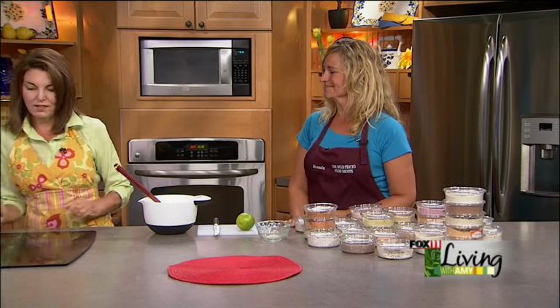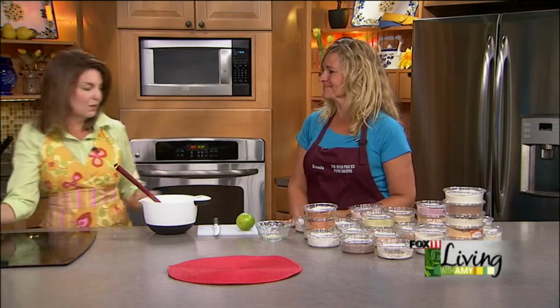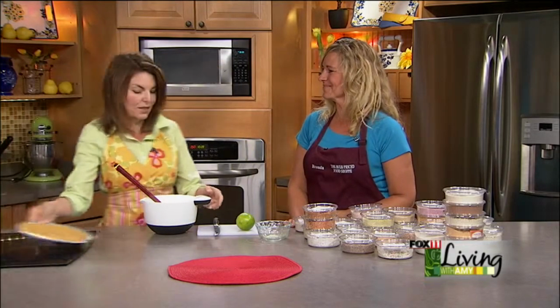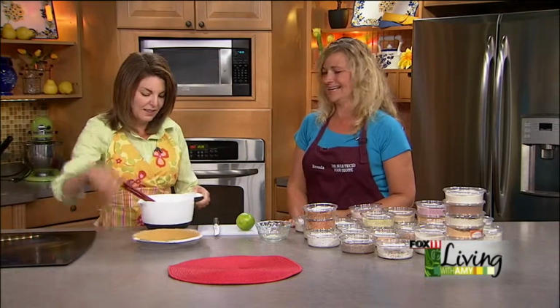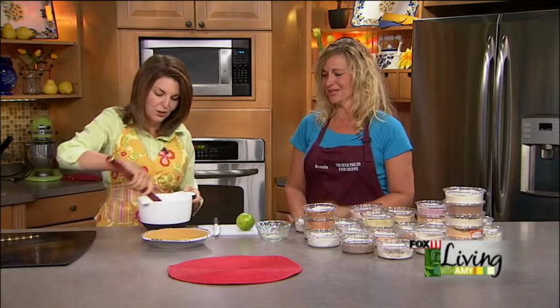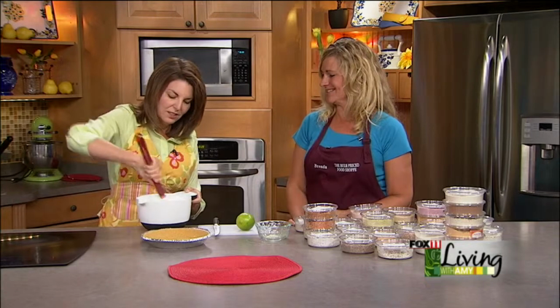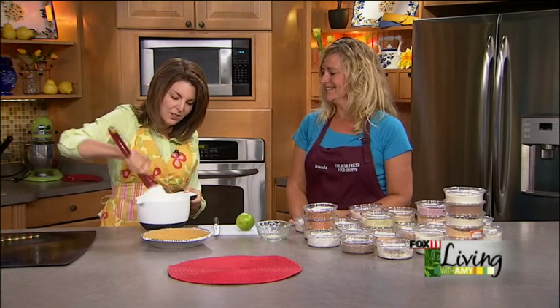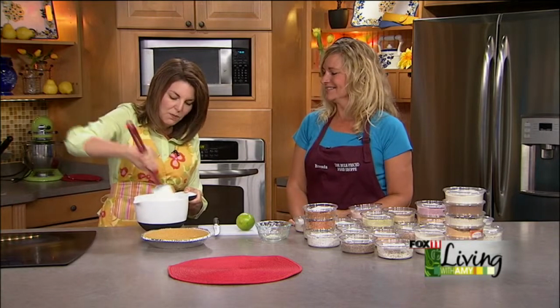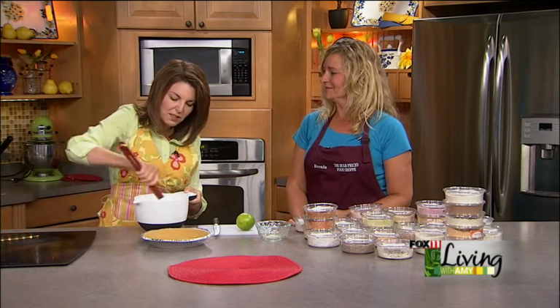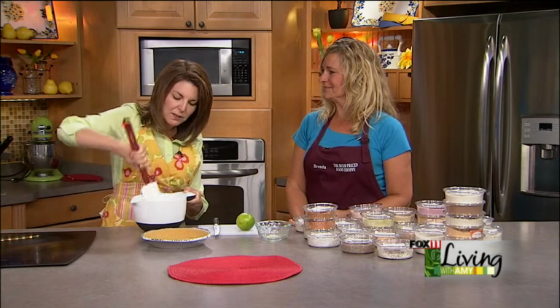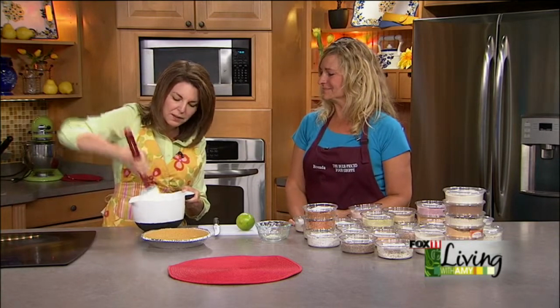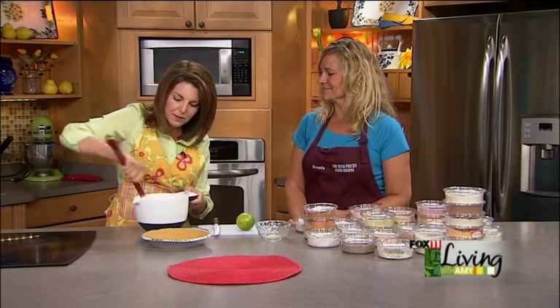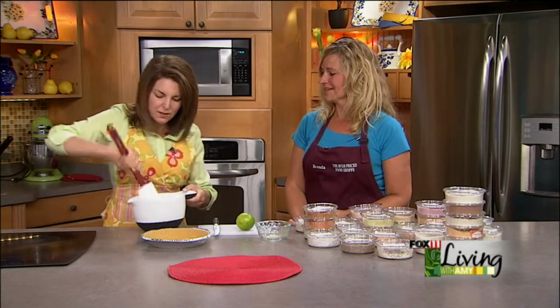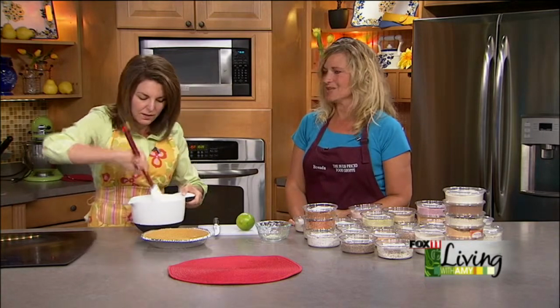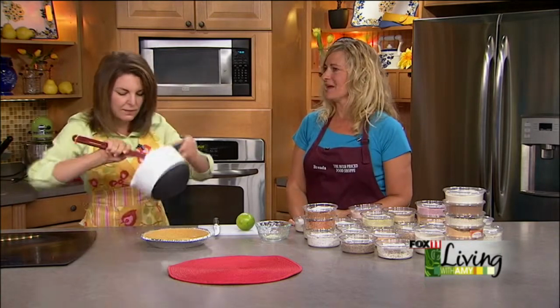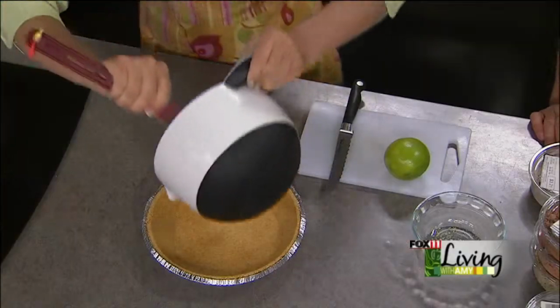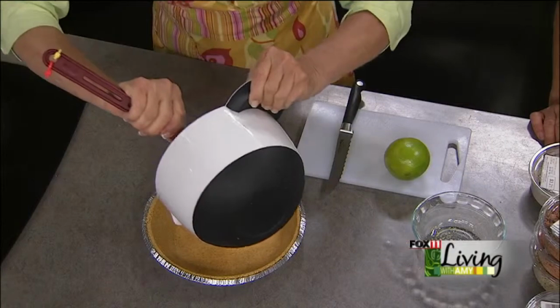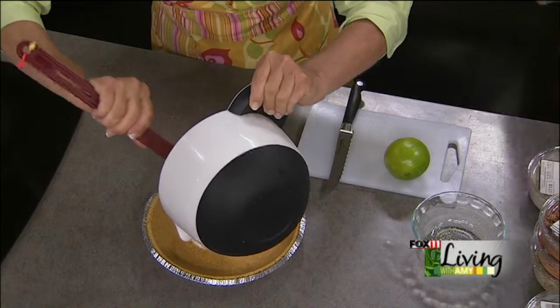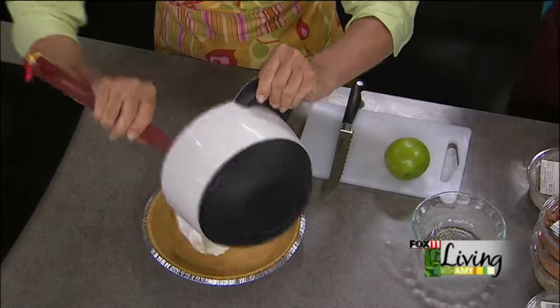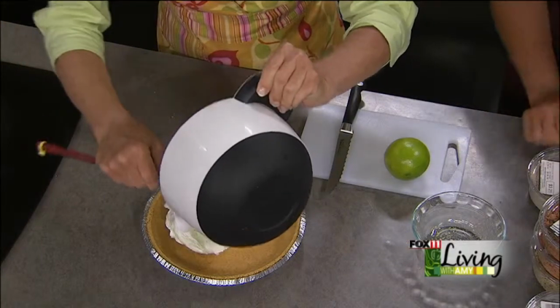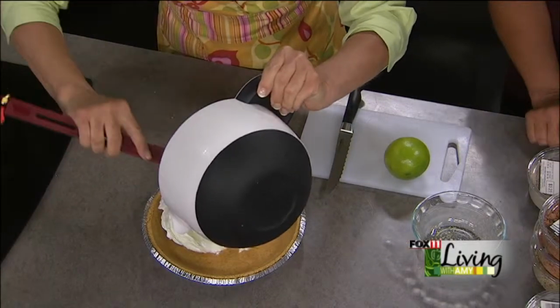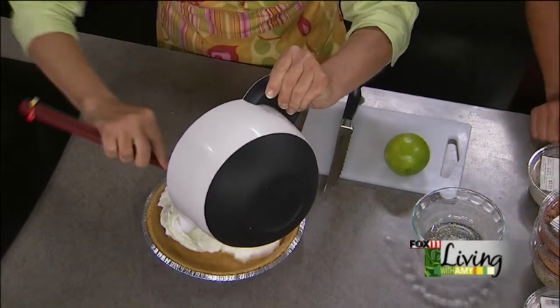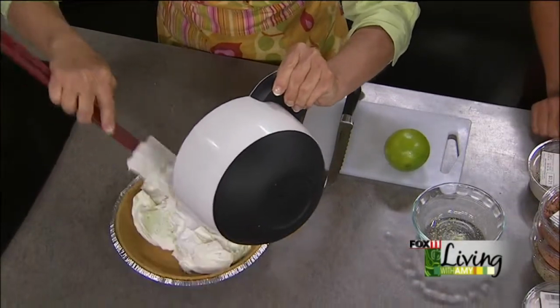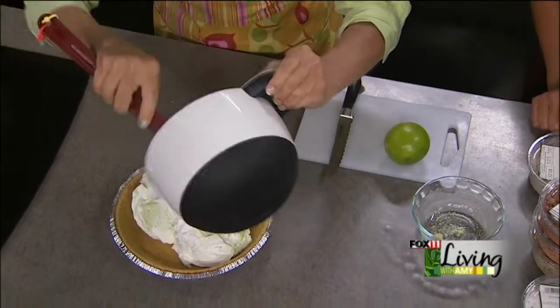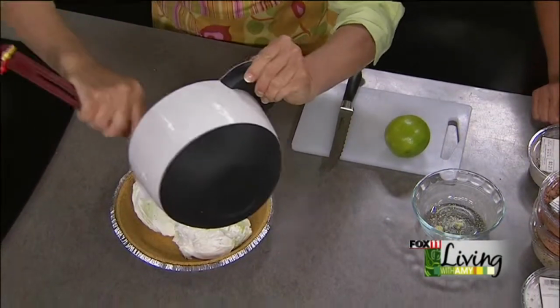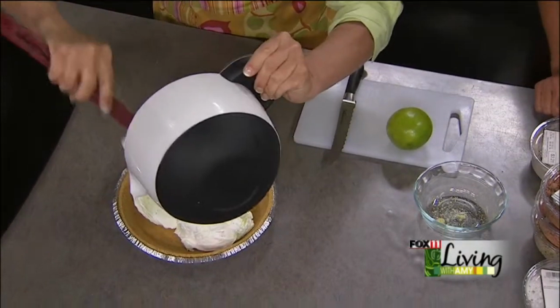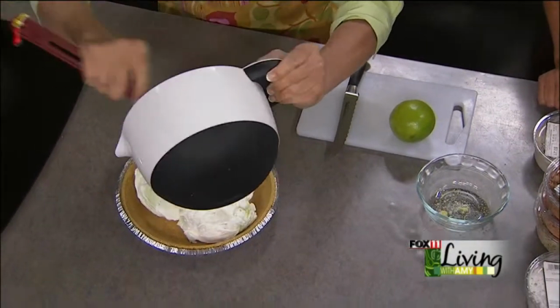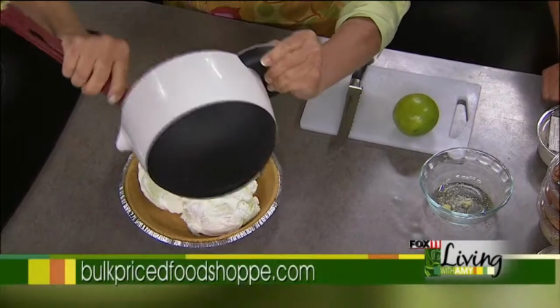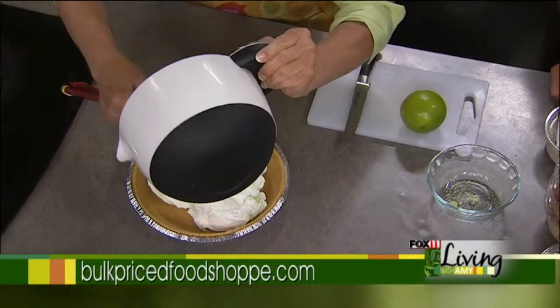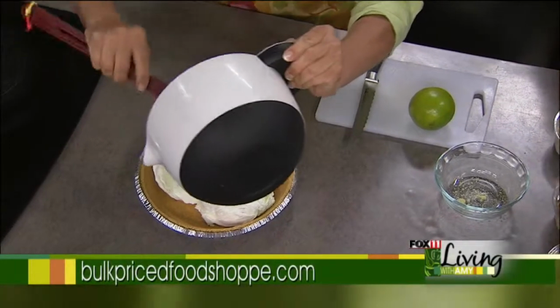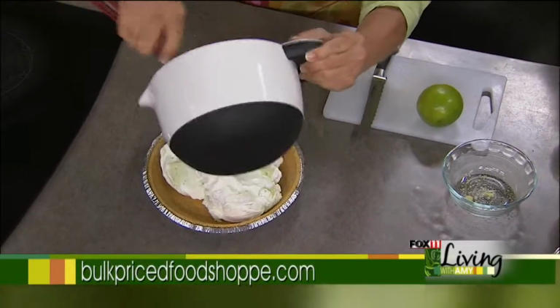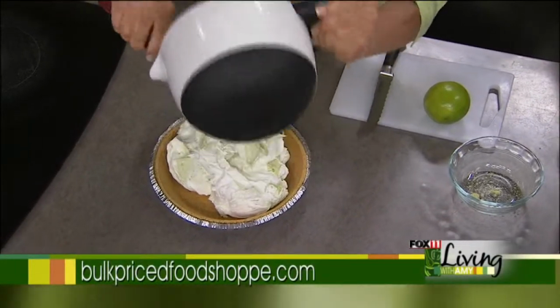This doesn't get much easier than that. At home, you'll mix this a little bit better — just chill for 20 to 30 minutes and you've got company coming. You've got a great, nice, fluffy mousse pie made with key lime.